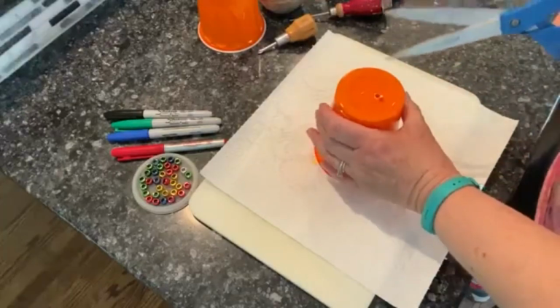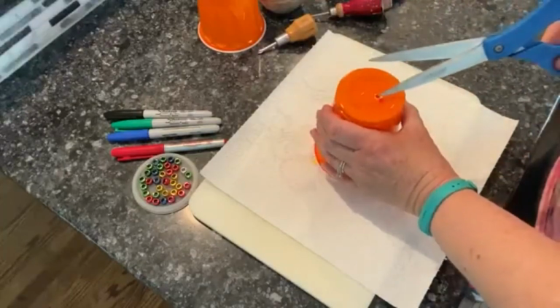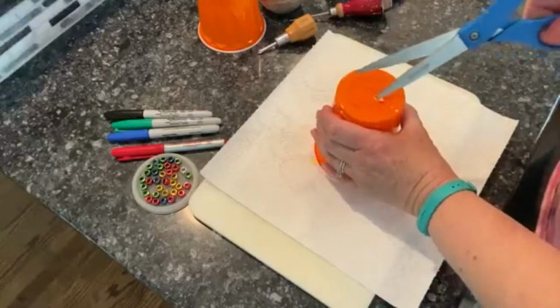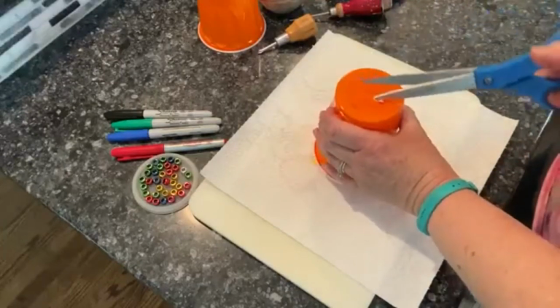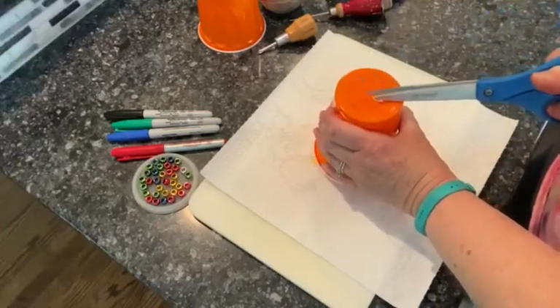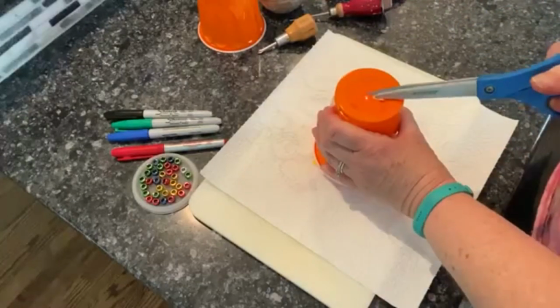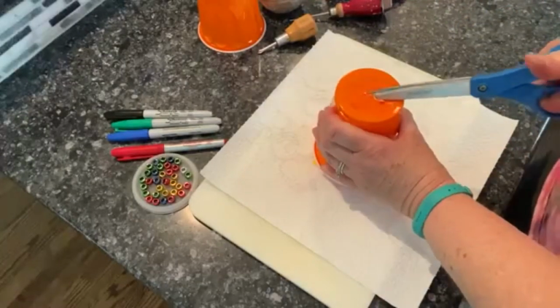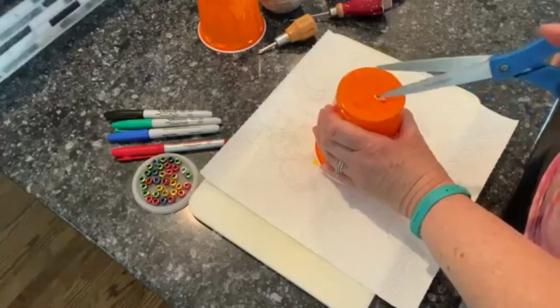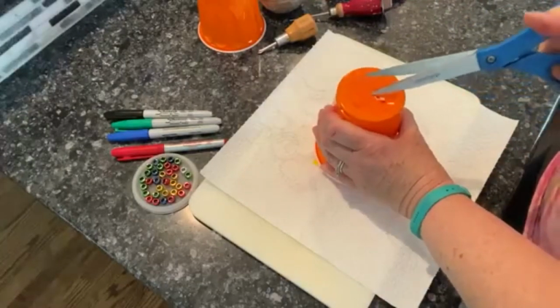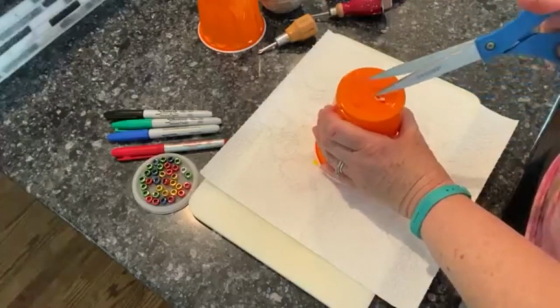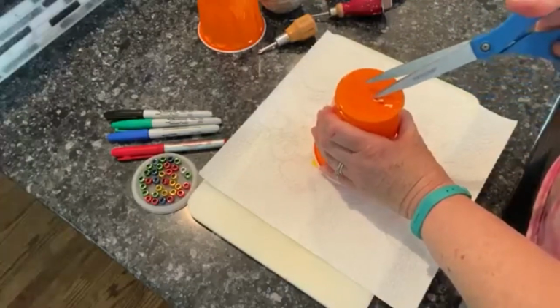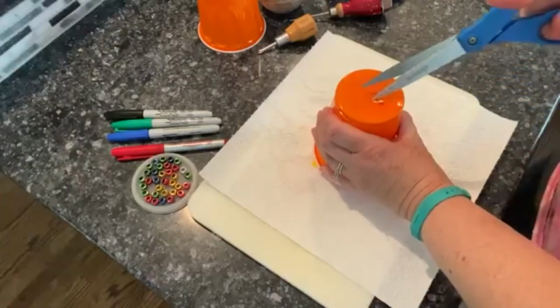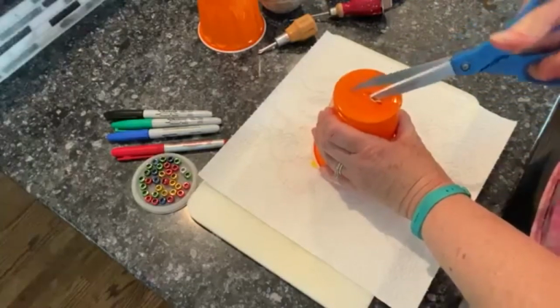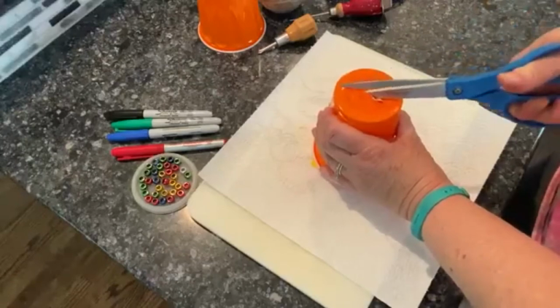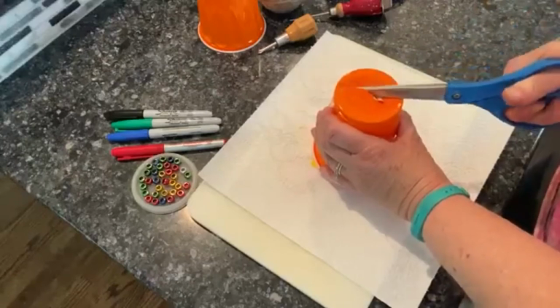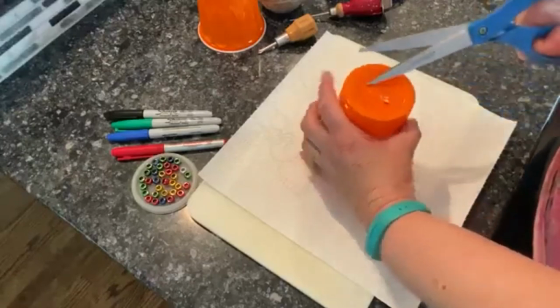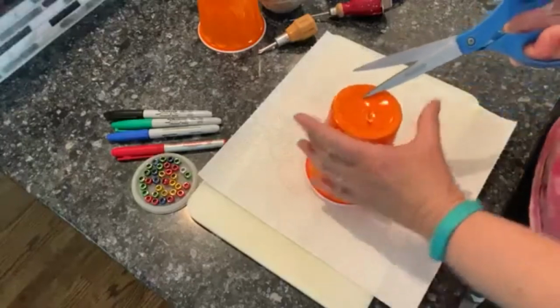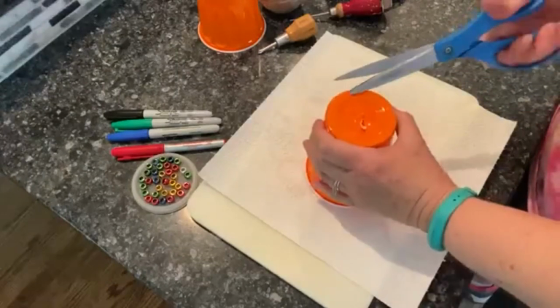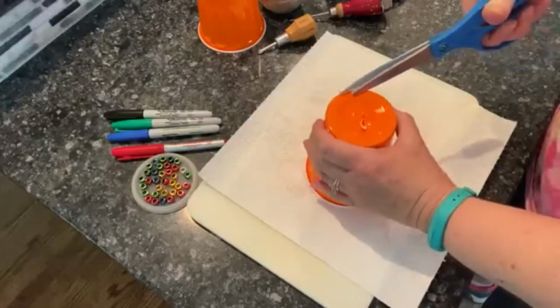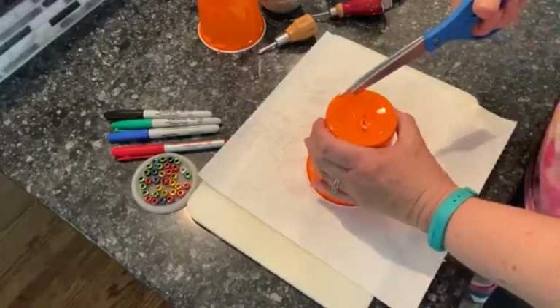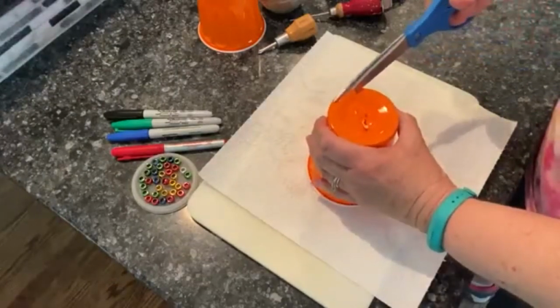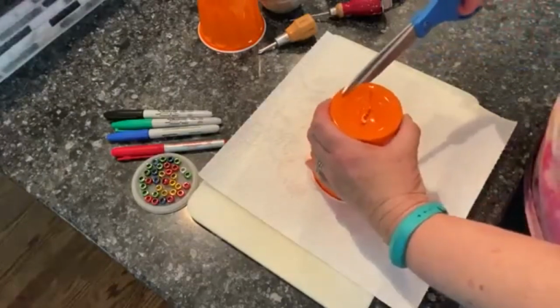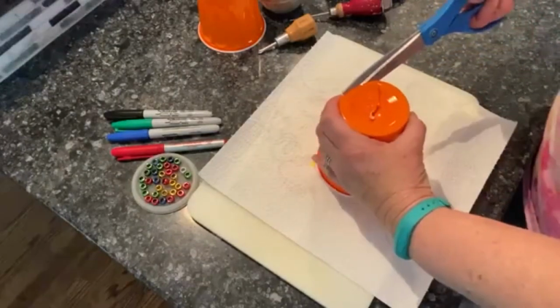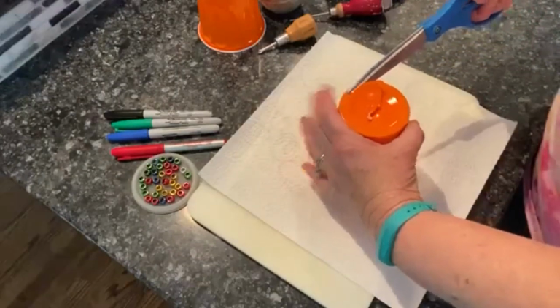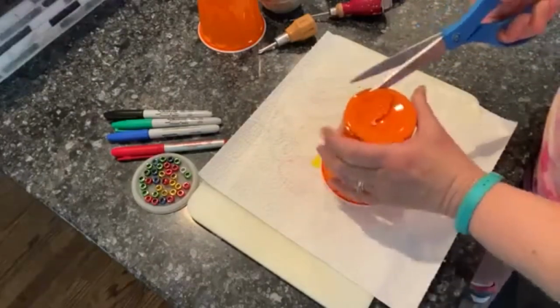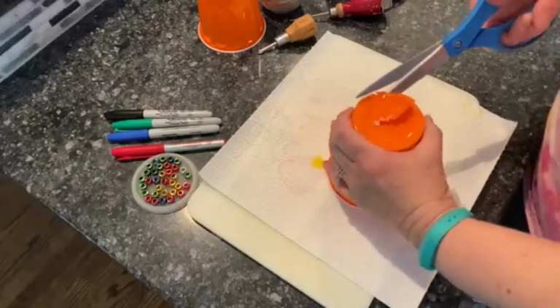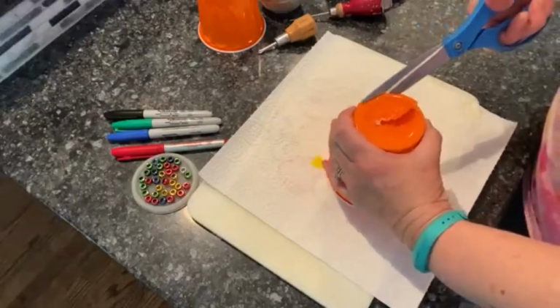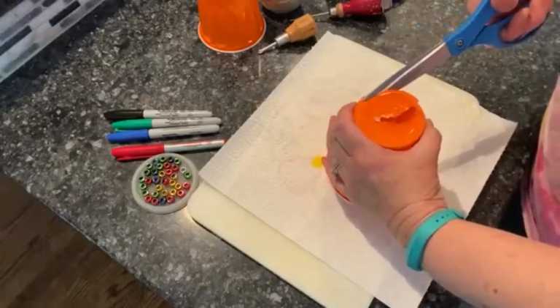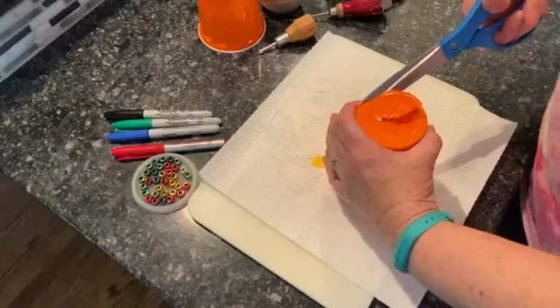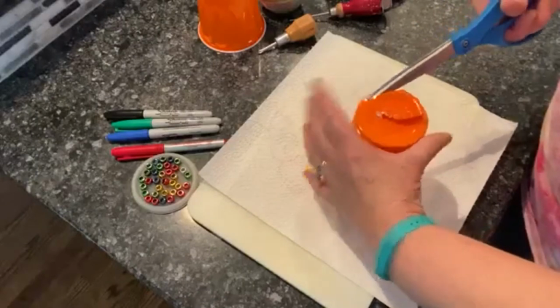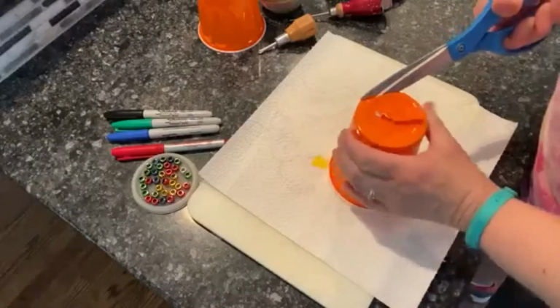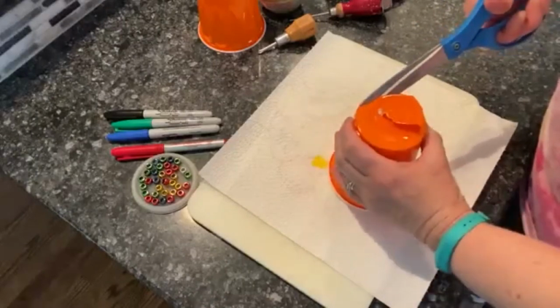Now we take scissors and we're going to cut the bottom off the cup. I do leave a little edge — that'll help make it stronger.